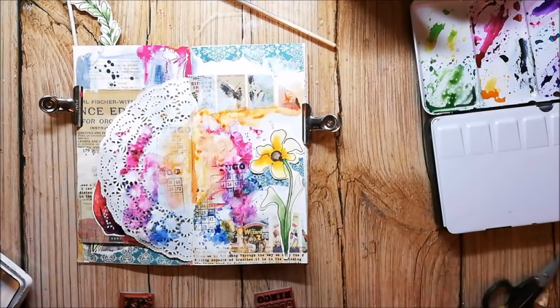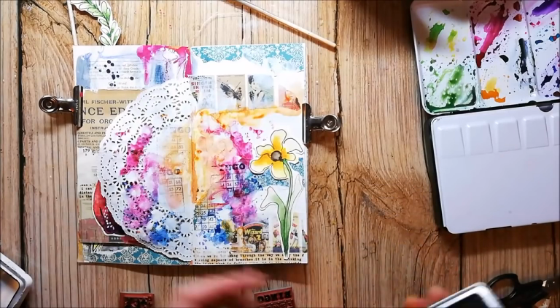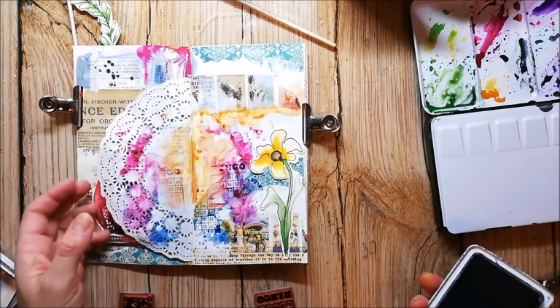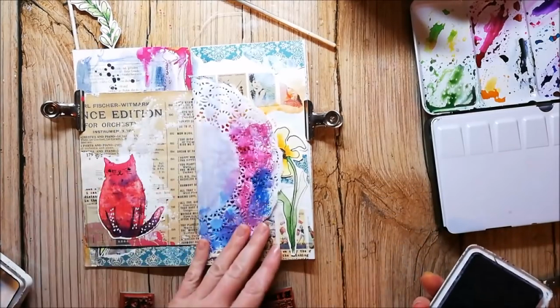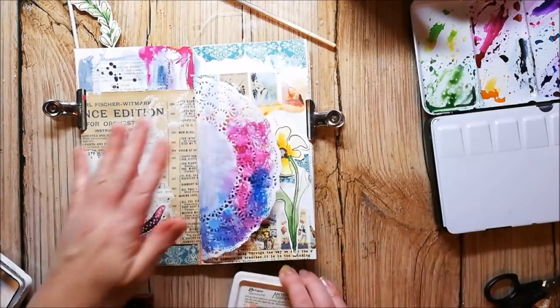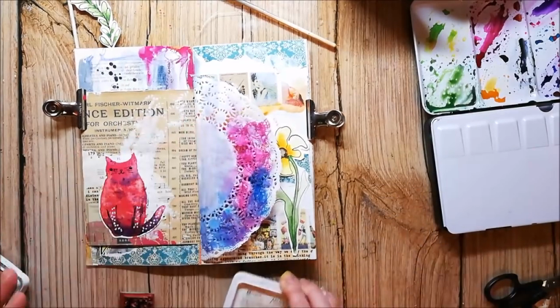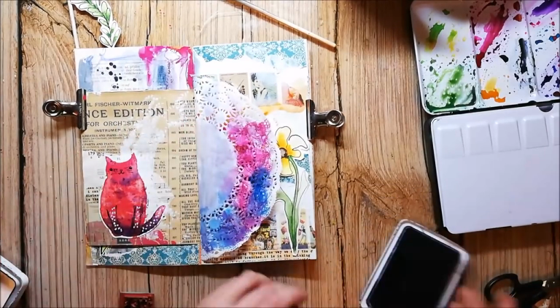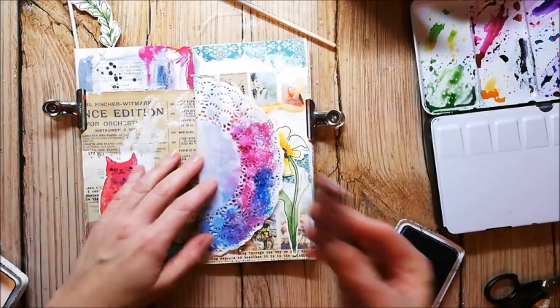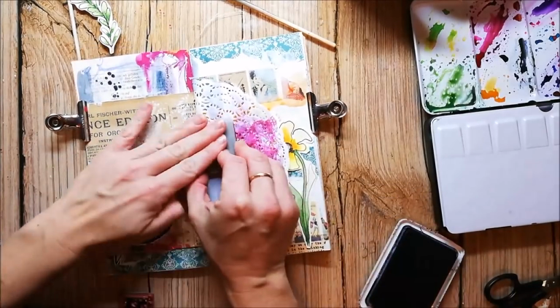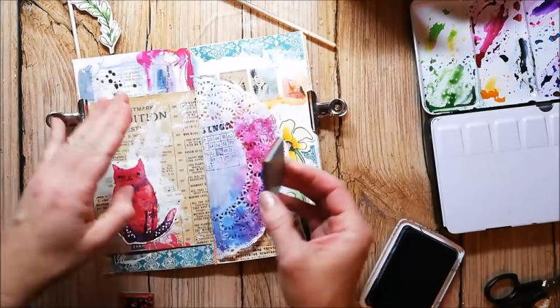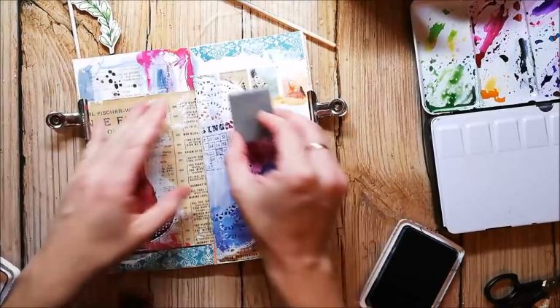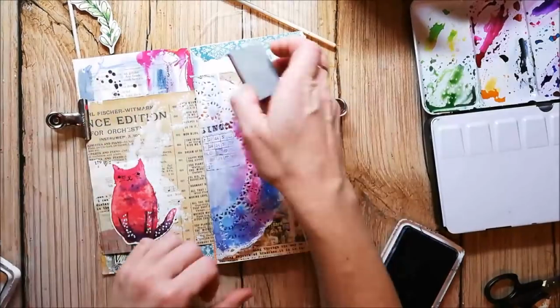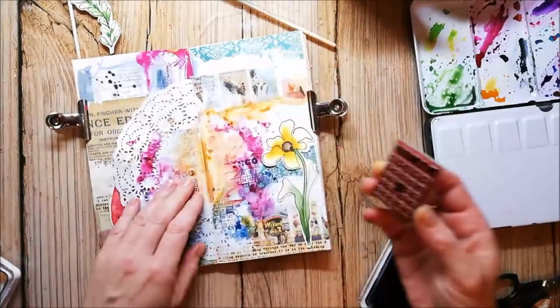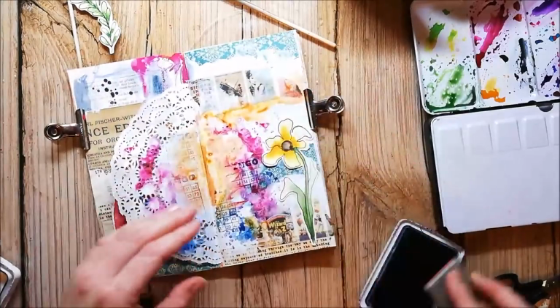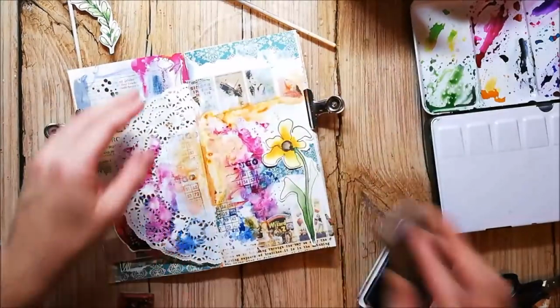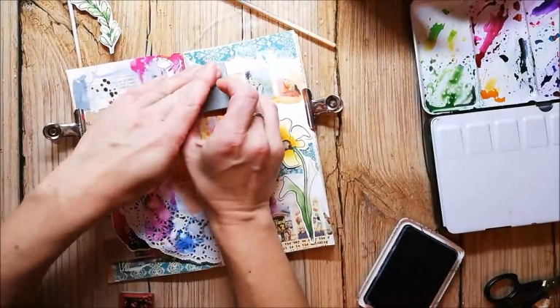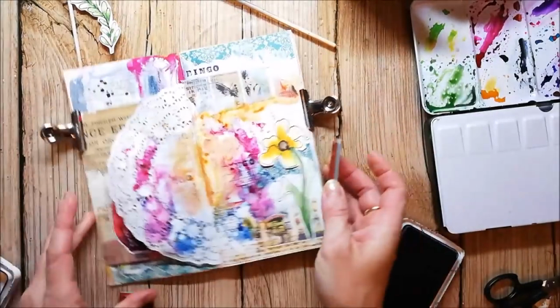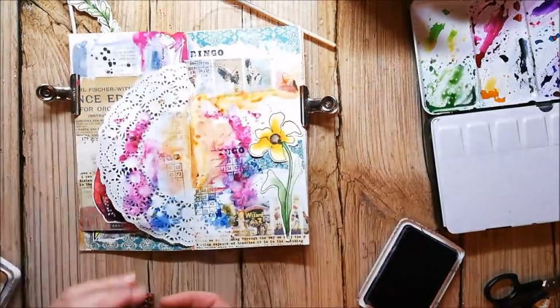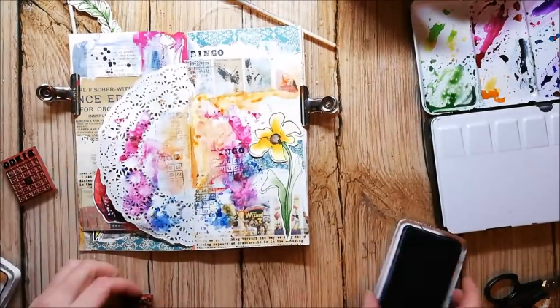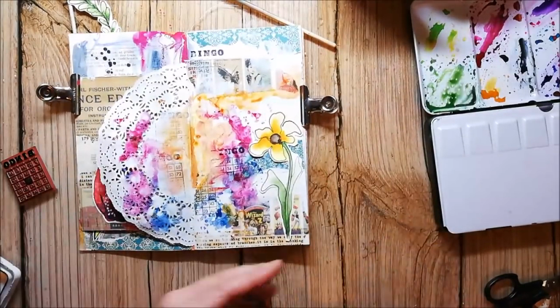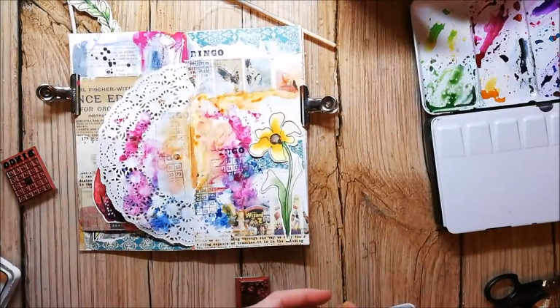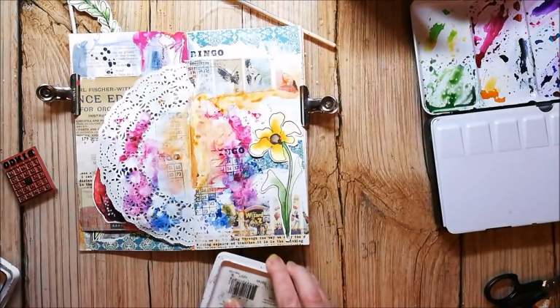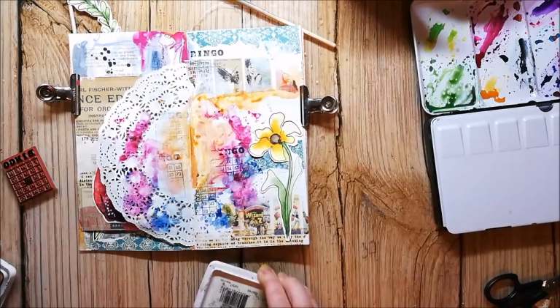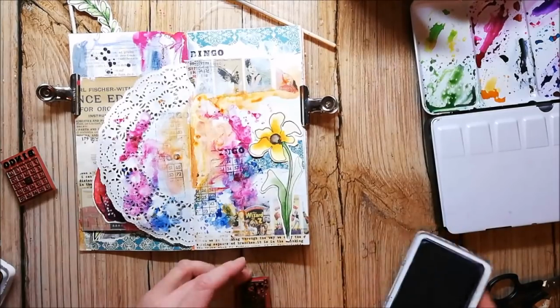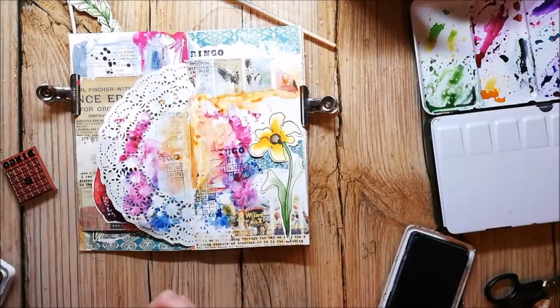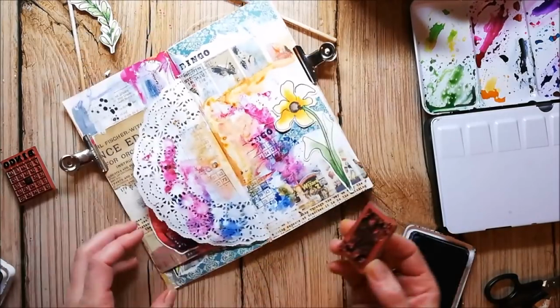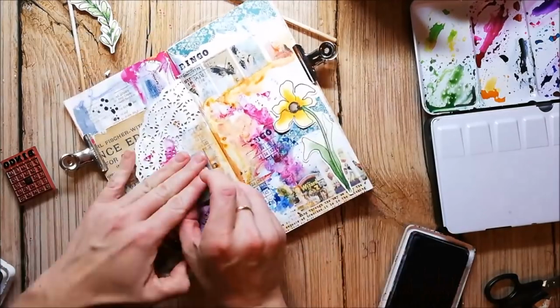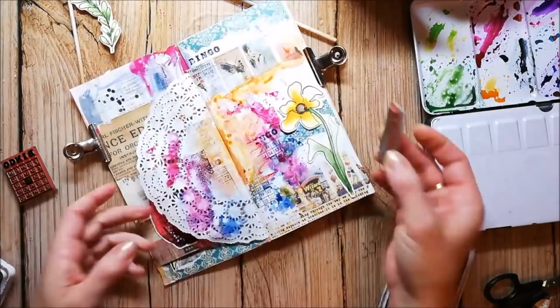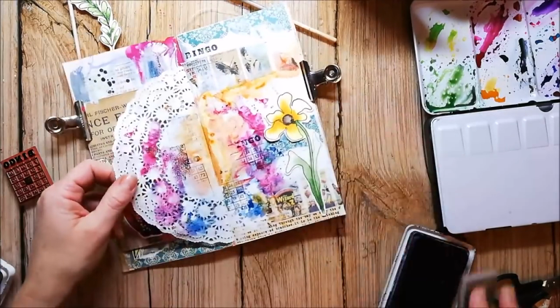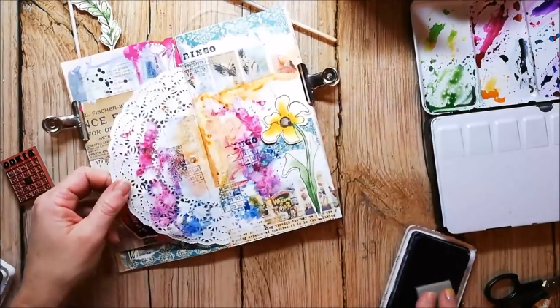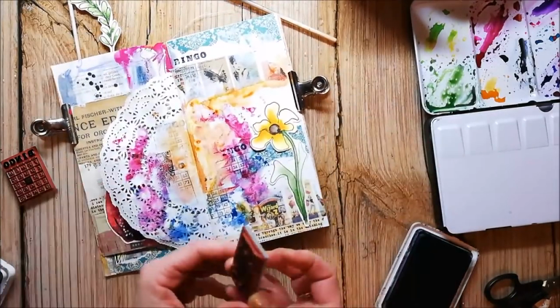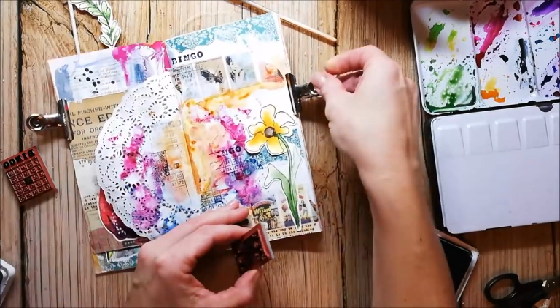I'm almost done with my page — I just add some stamping with background stamps from Rubber Dance. I will do my journaling off-camera because I don't want to share my personal thoughts with everyone.